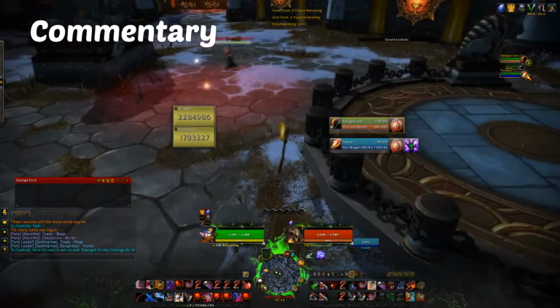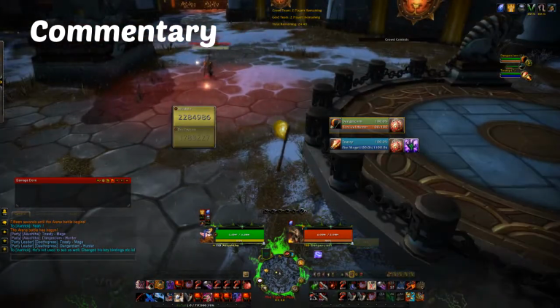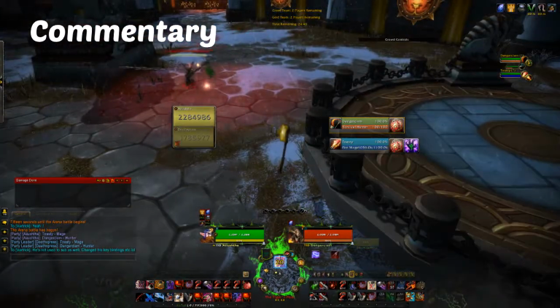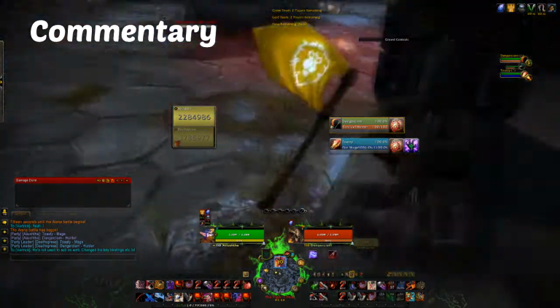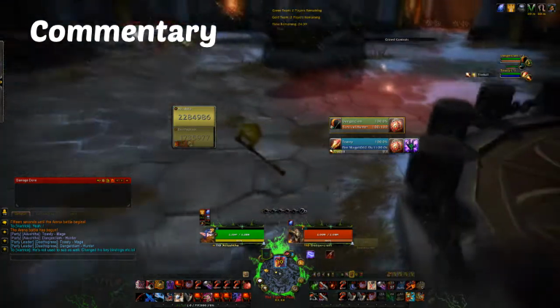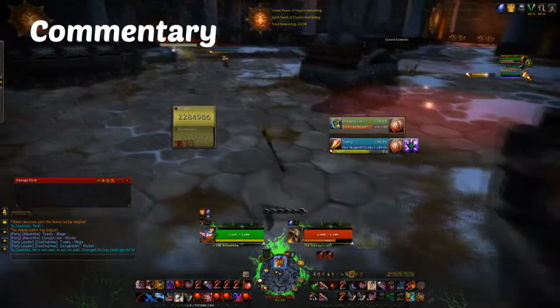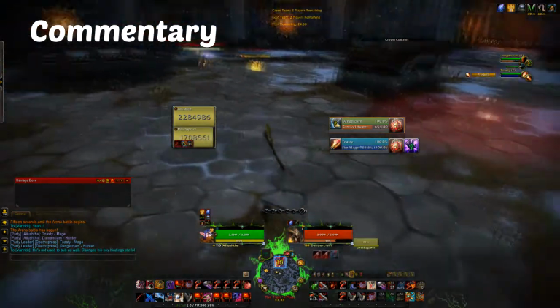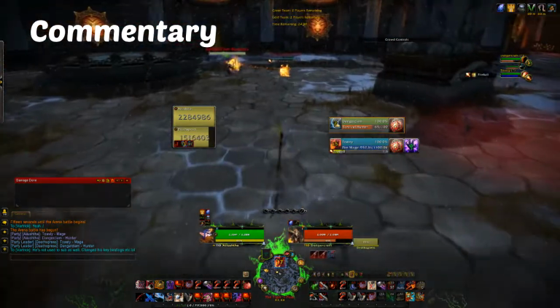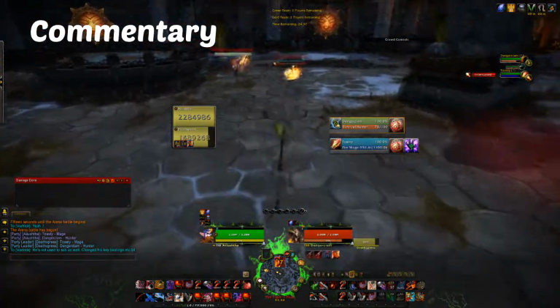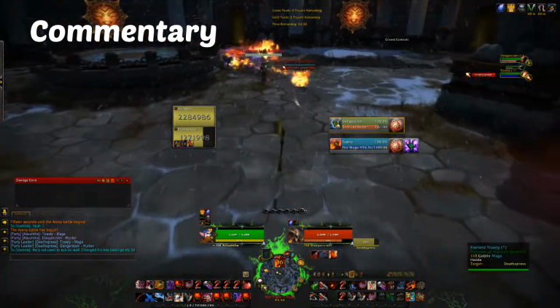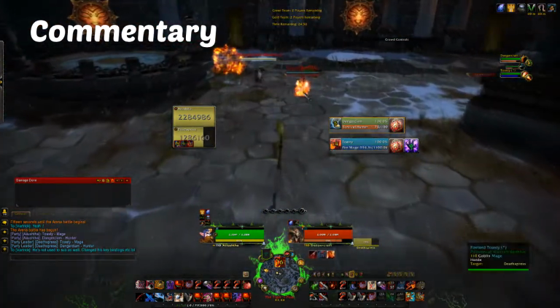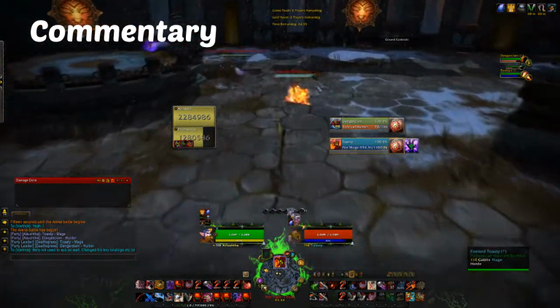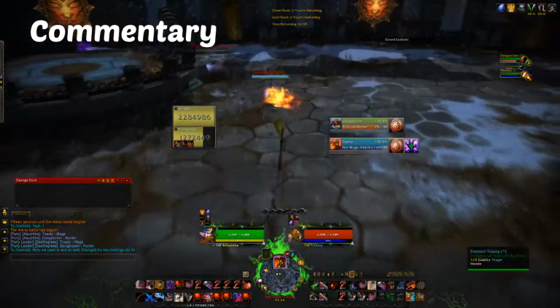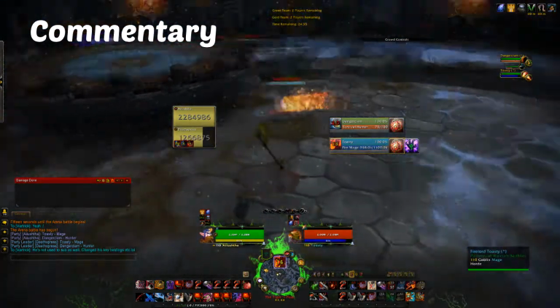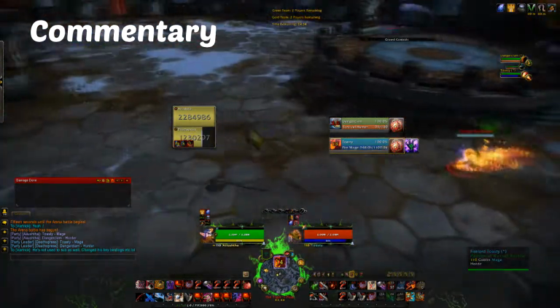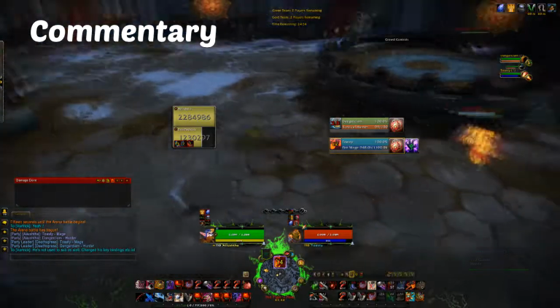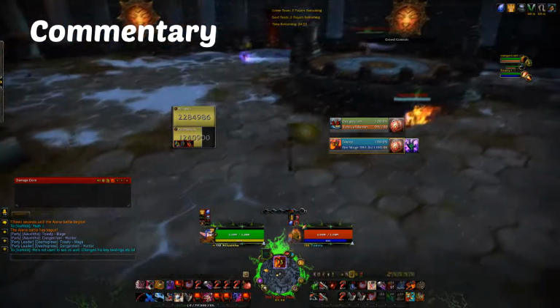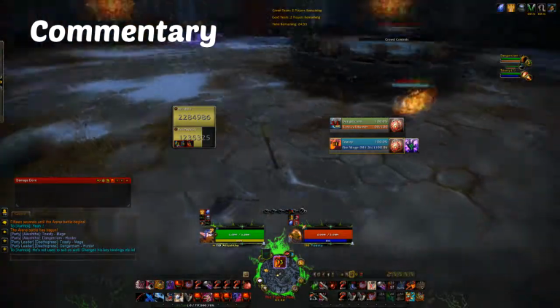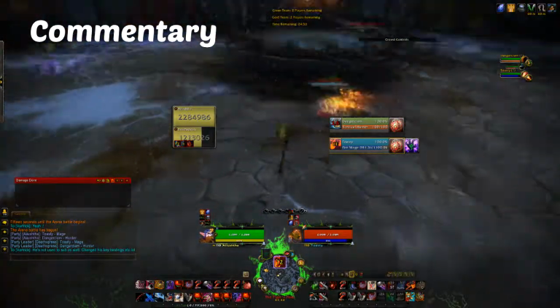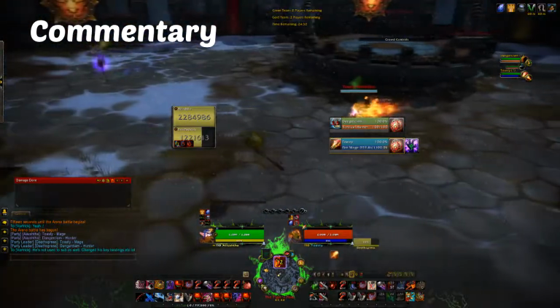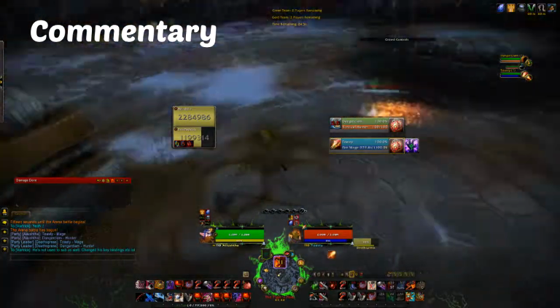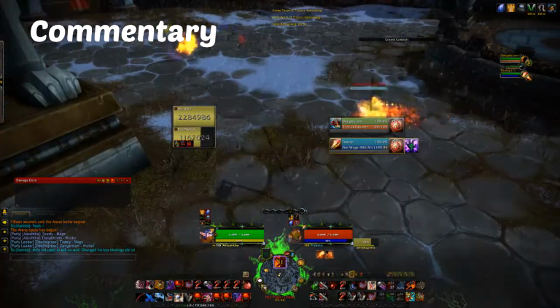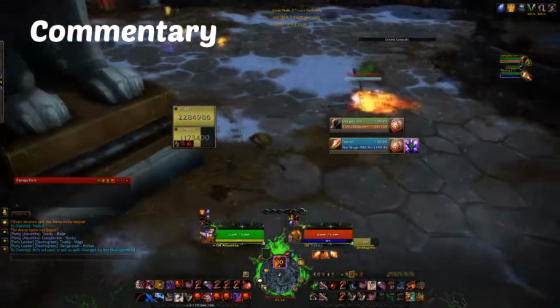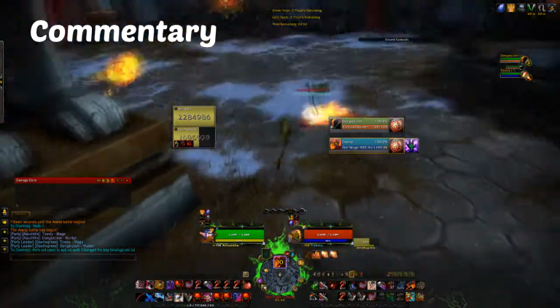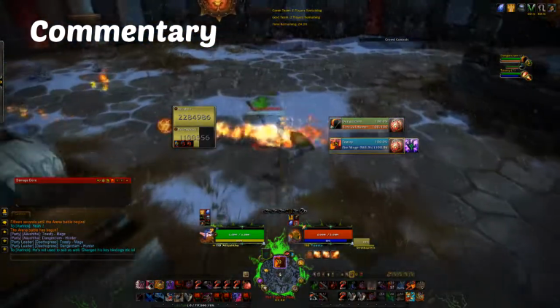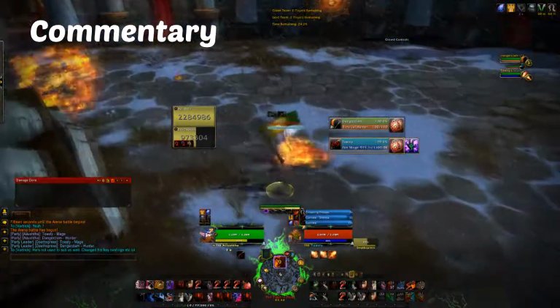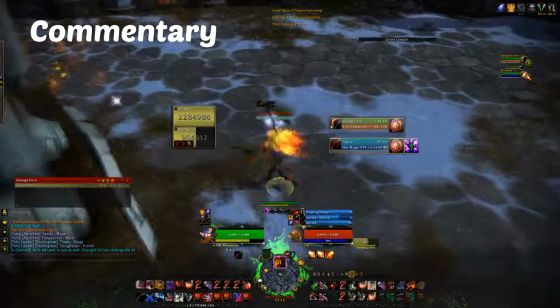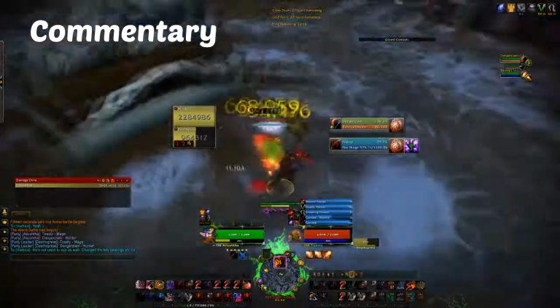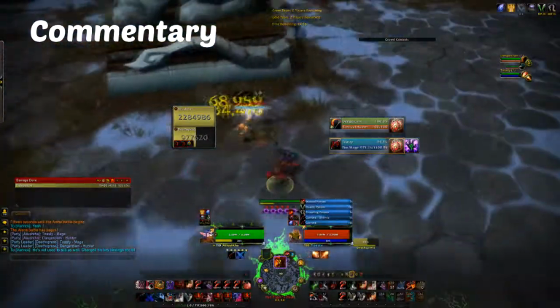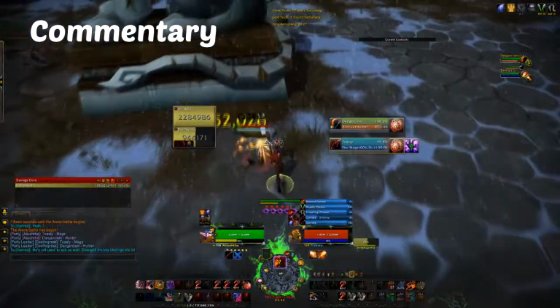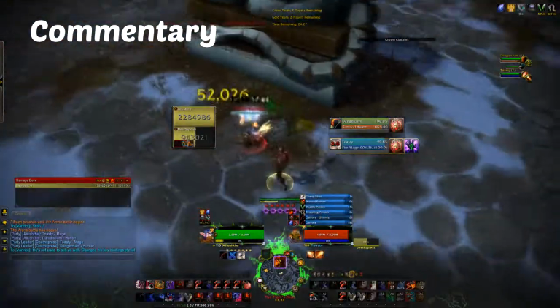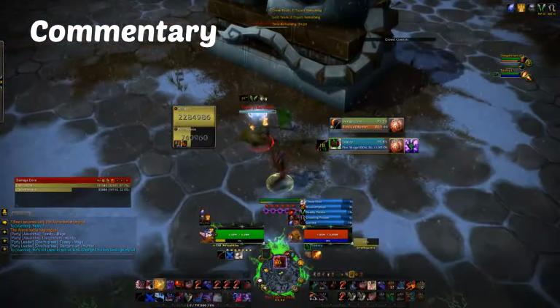The mage and survival hunter get on my partner, so I need to peel for my partner as easily as possible and then help burst down the hunter. As I come across I silence the mage into a good cheap shot and put on a couple of bleeds just to stop some of the pressure.